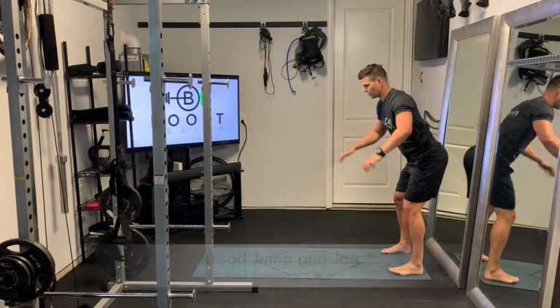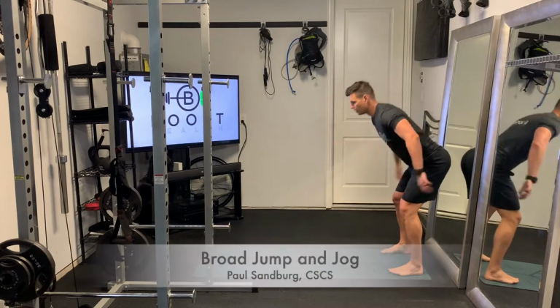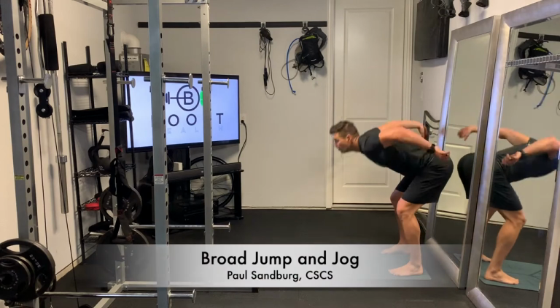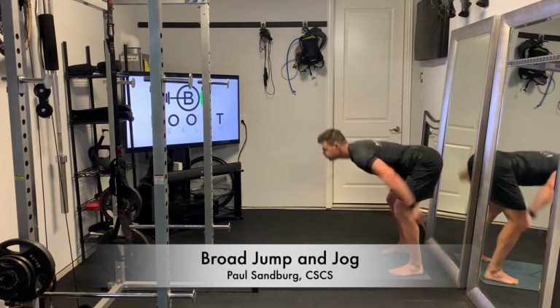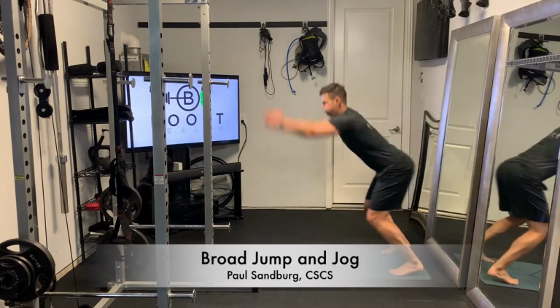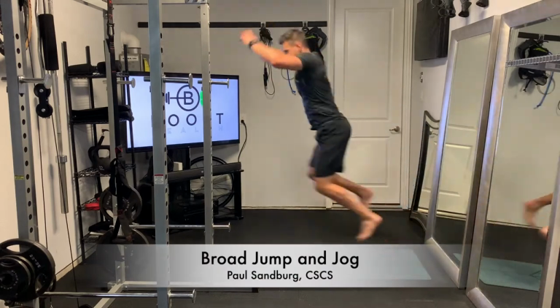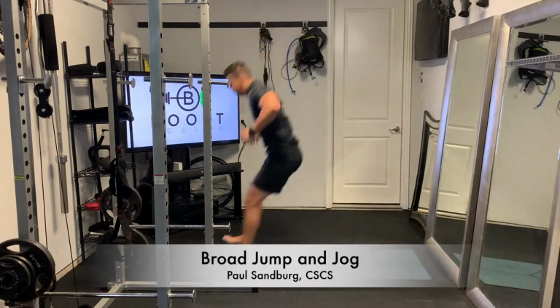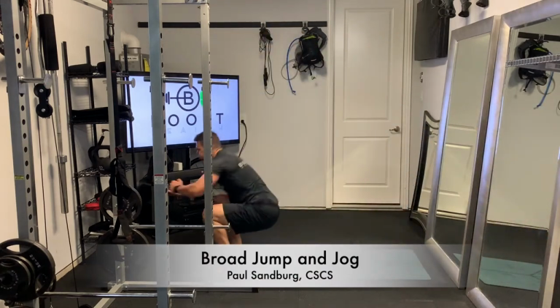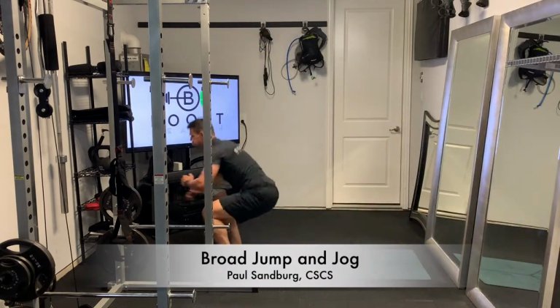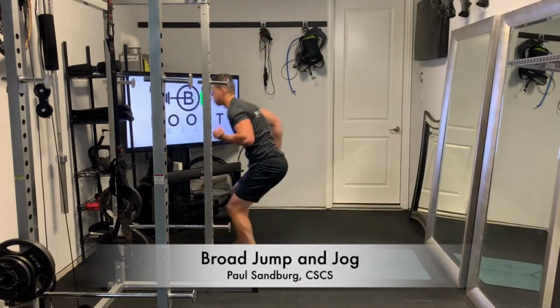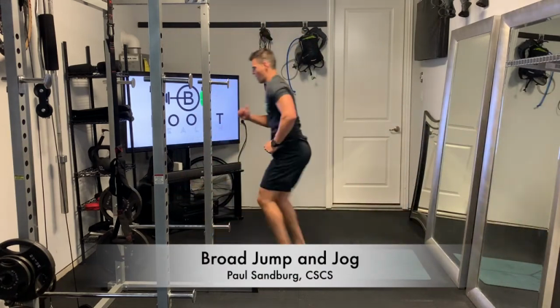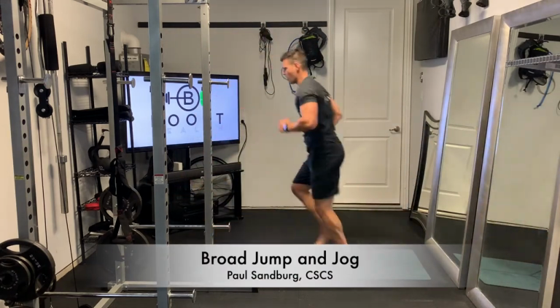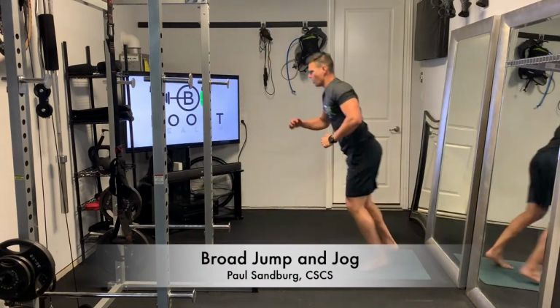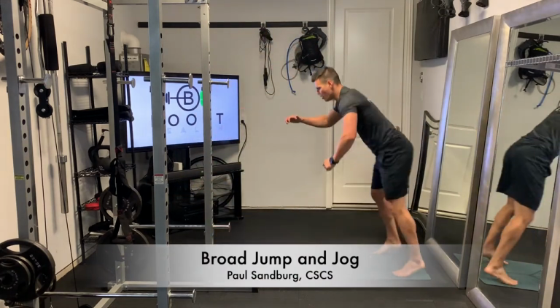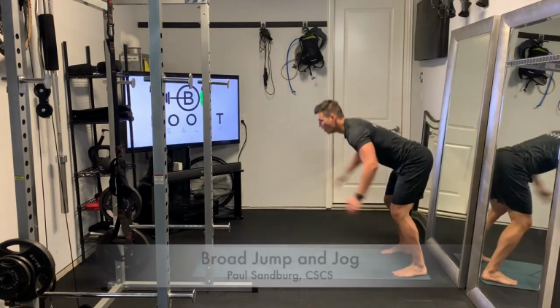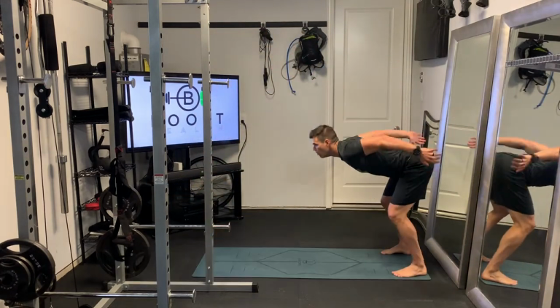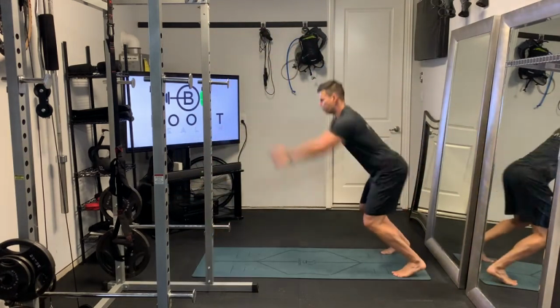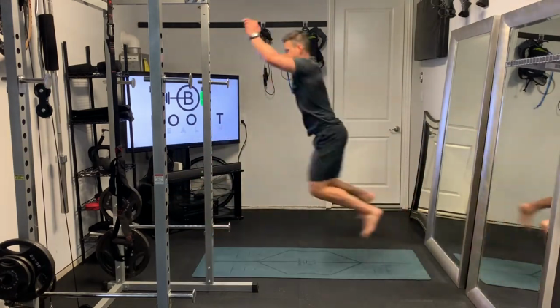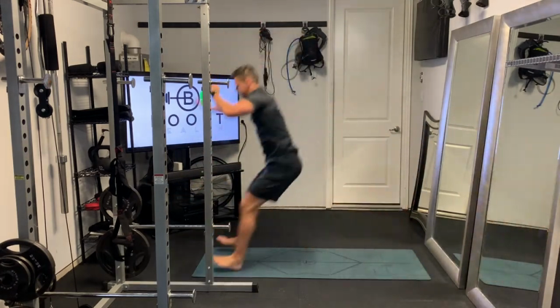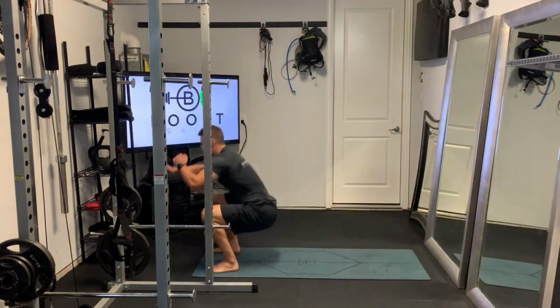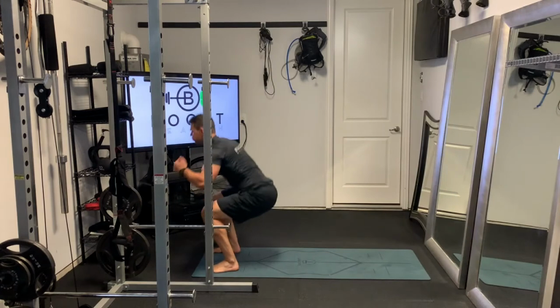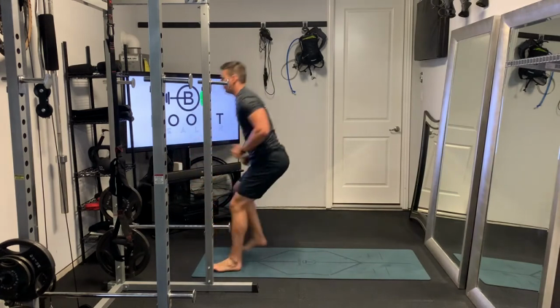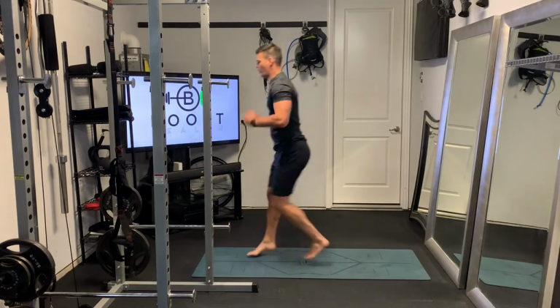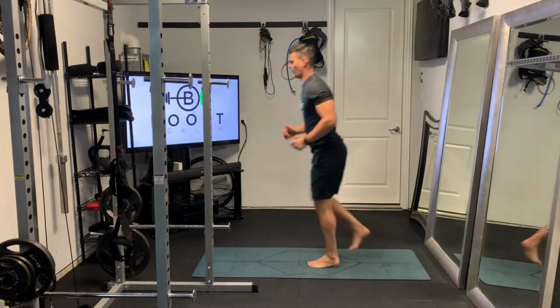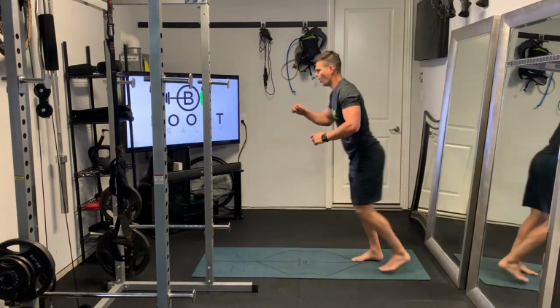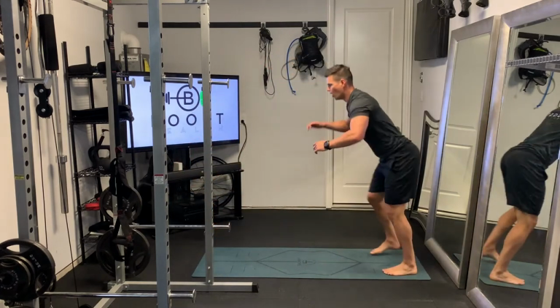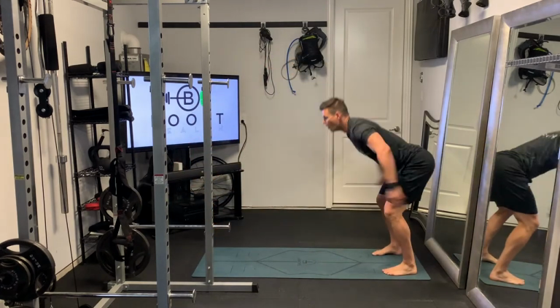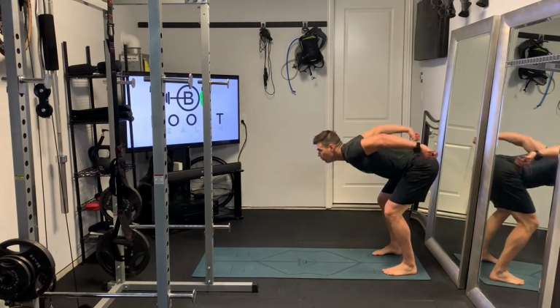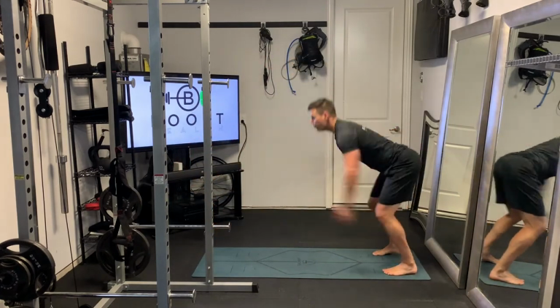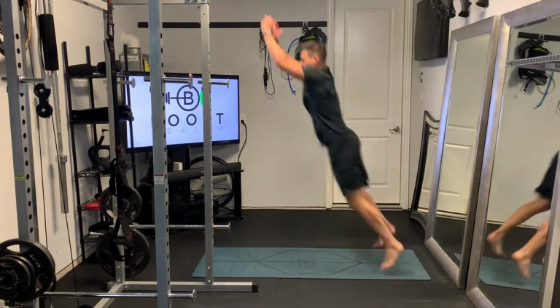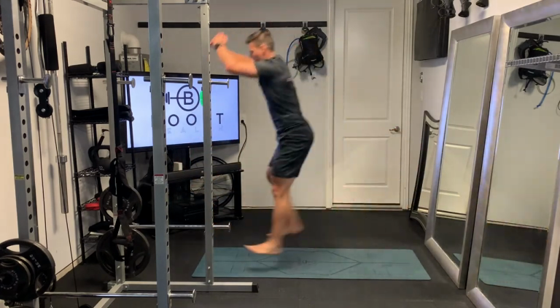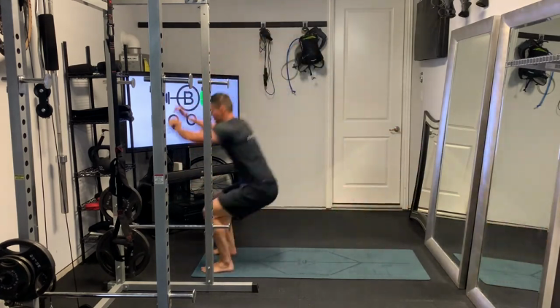These are broad jumps with a little backwards jog back — a great cardio calisthenic move, especially if you don't have a lot of space or equipment.